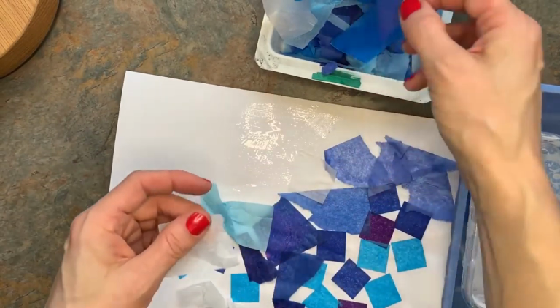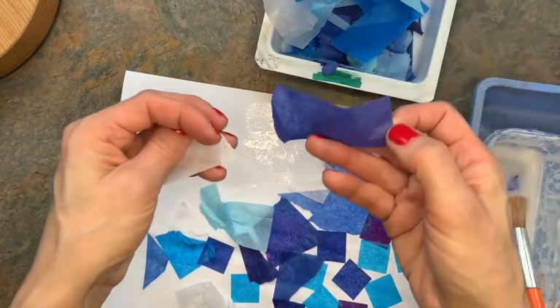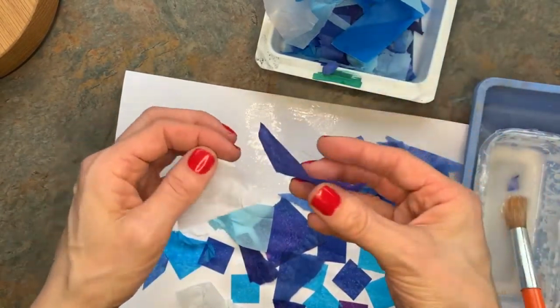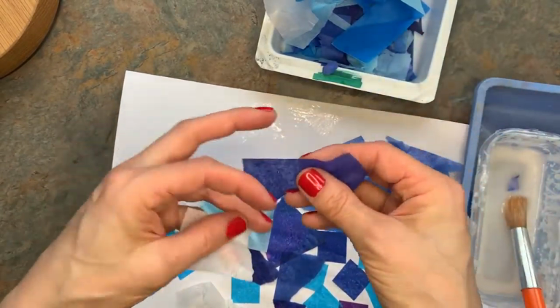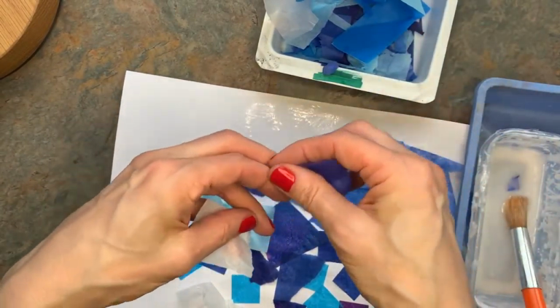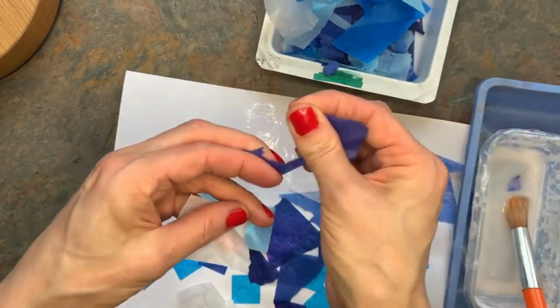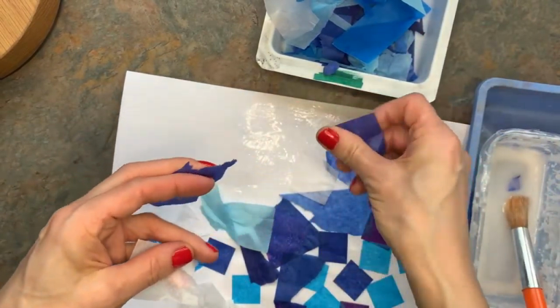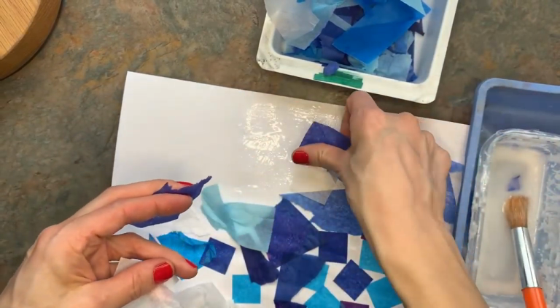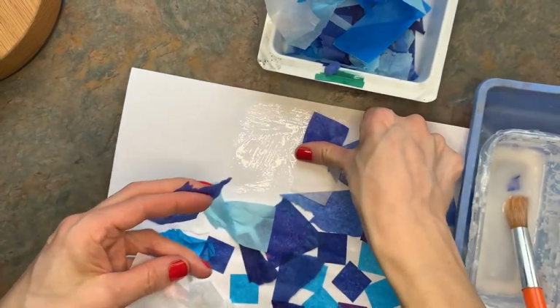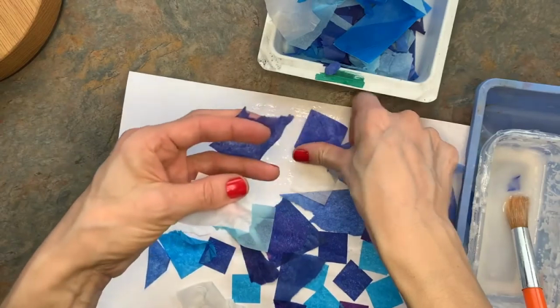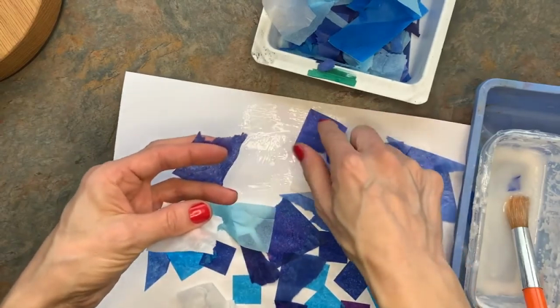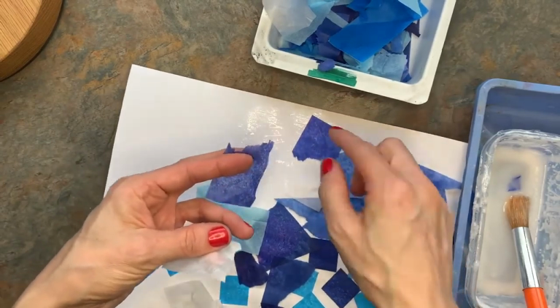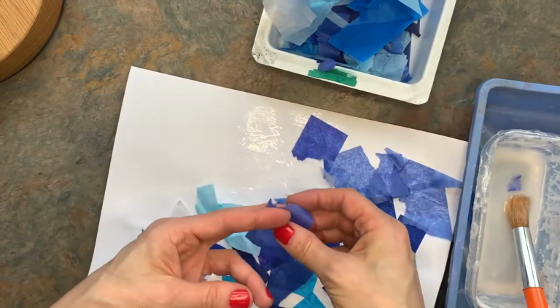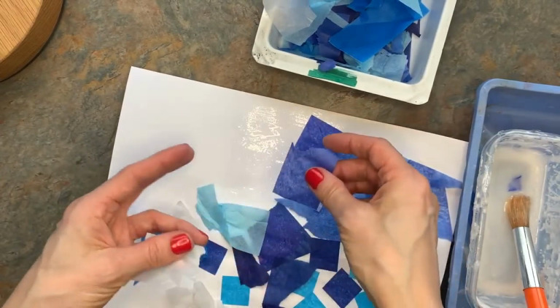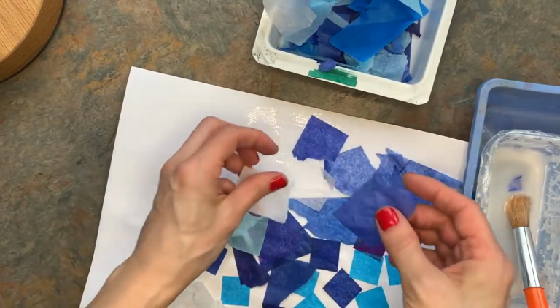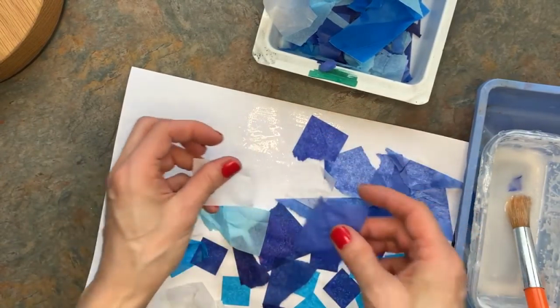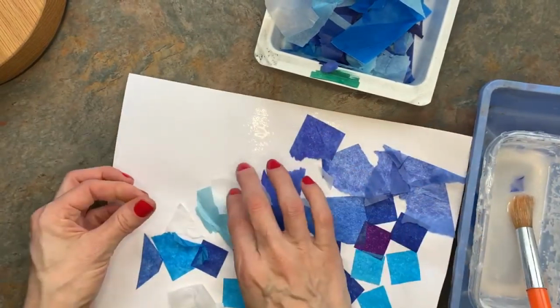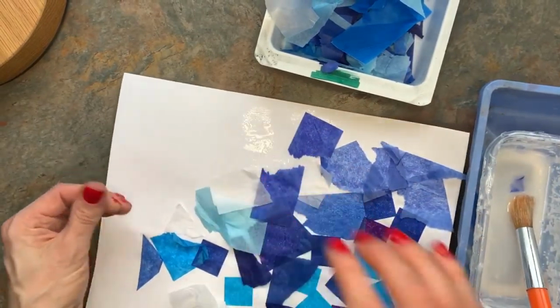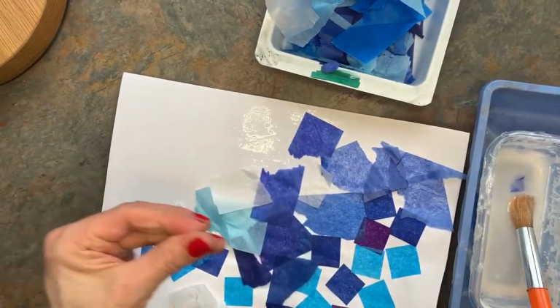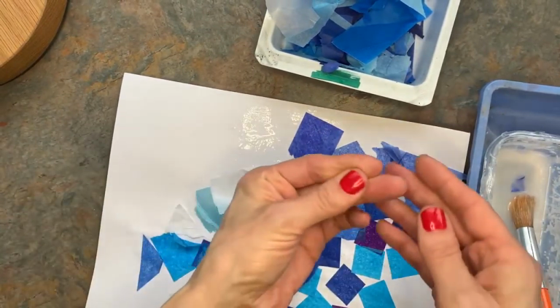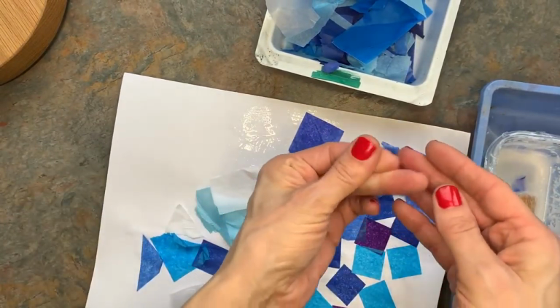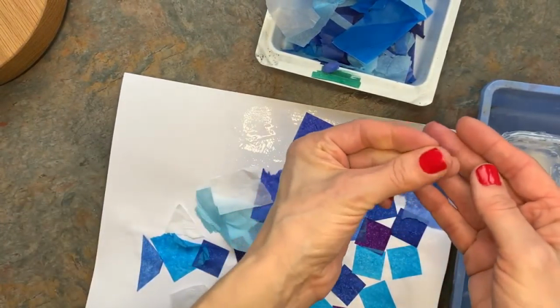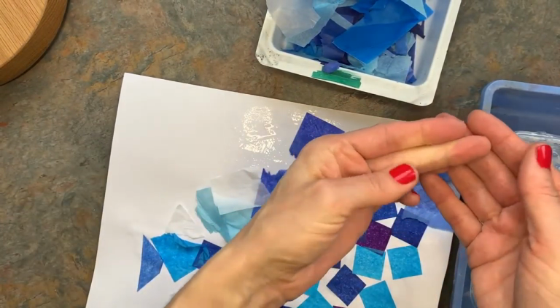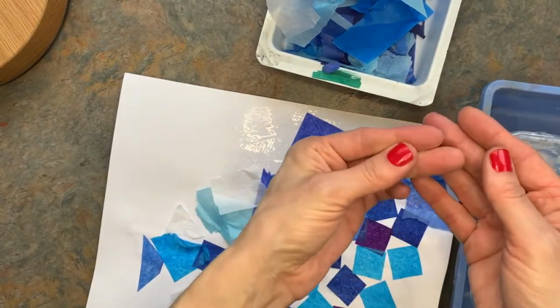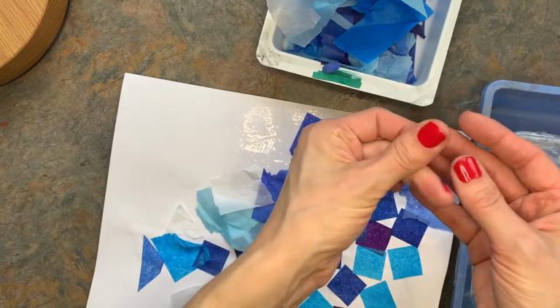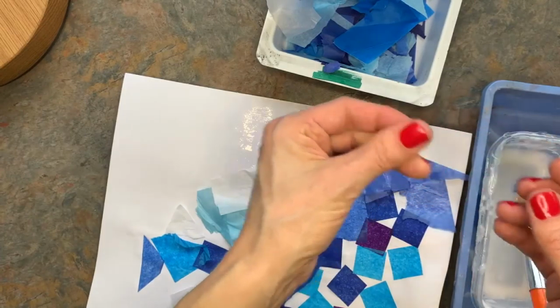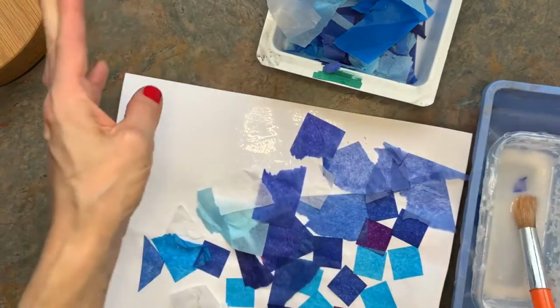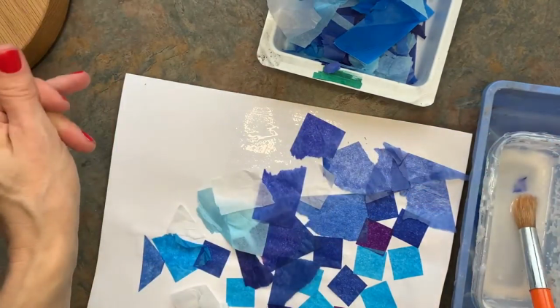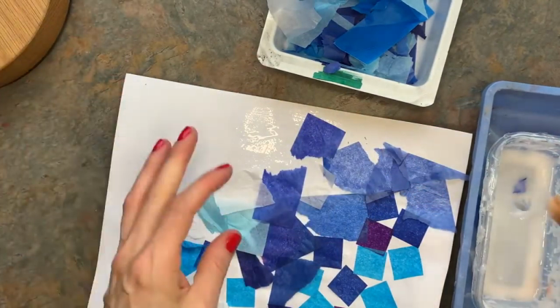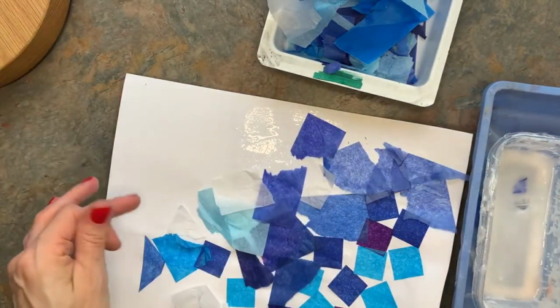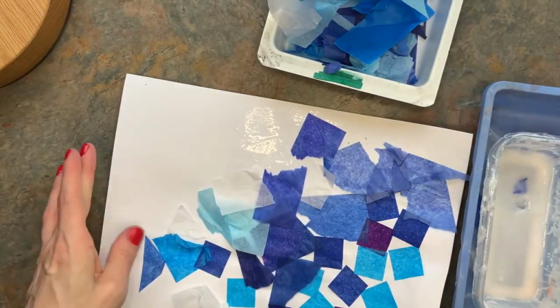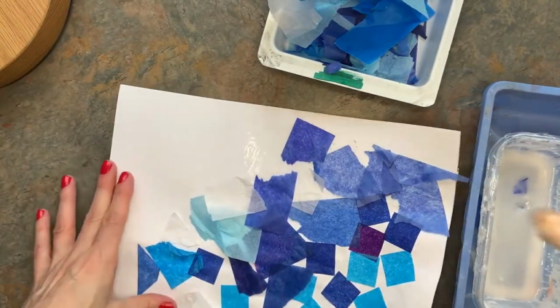It's okay if your hands get a little gluey. We'll just wait until the end and wash them off then. Or you can even just rub your fingers together and get some of that glue off if it's bothering you.